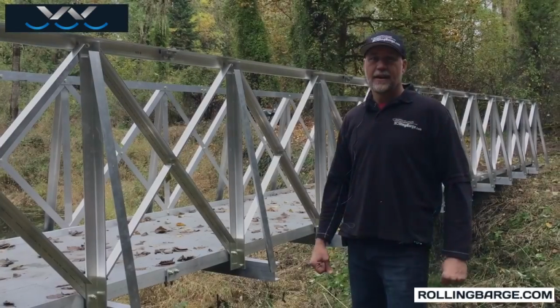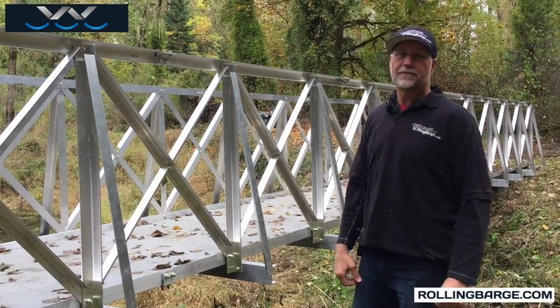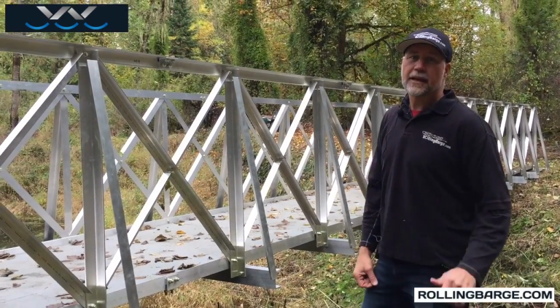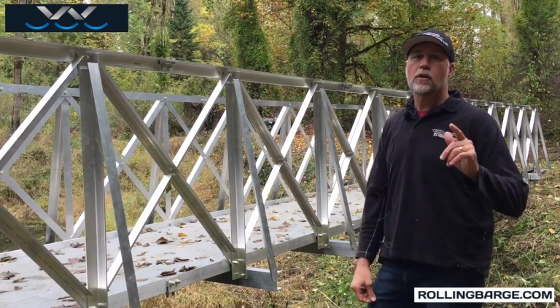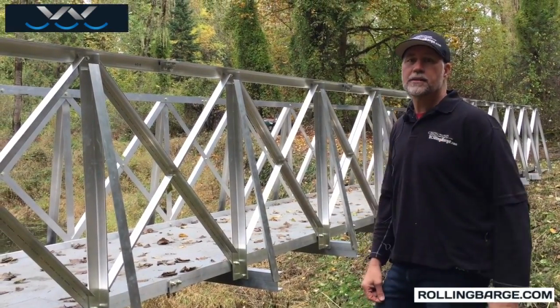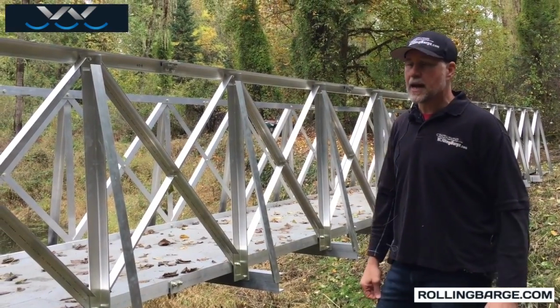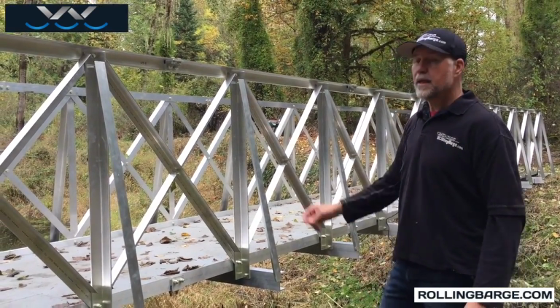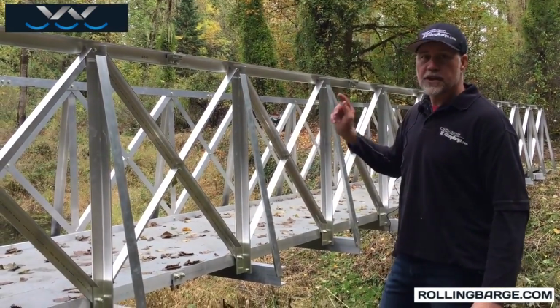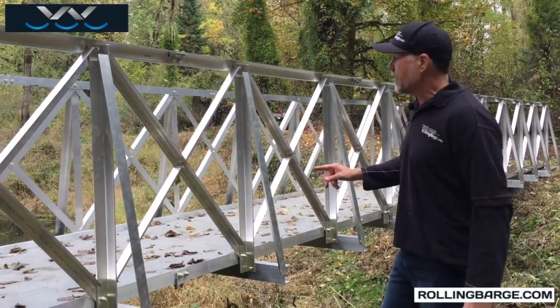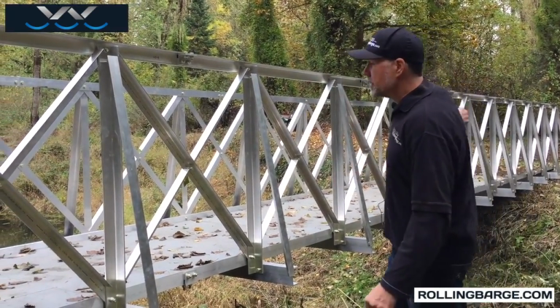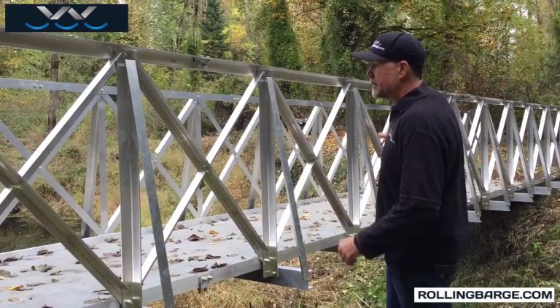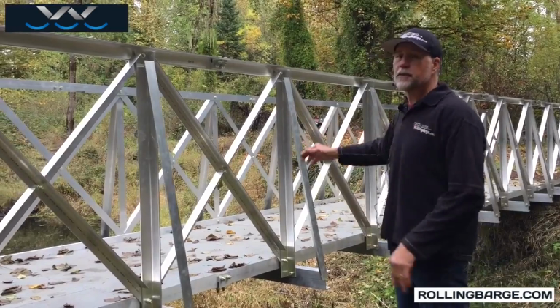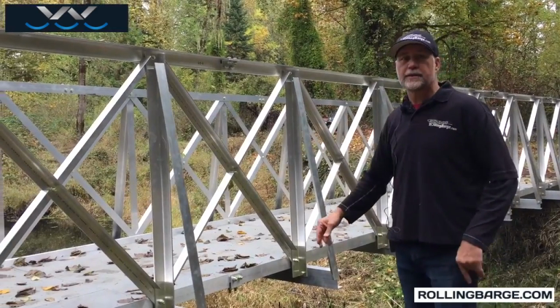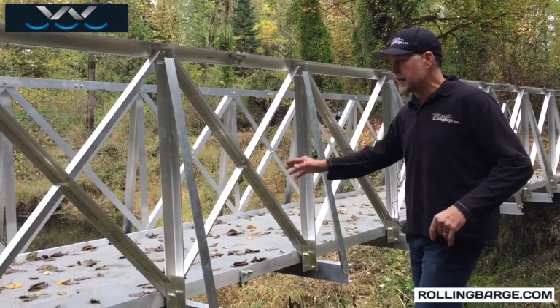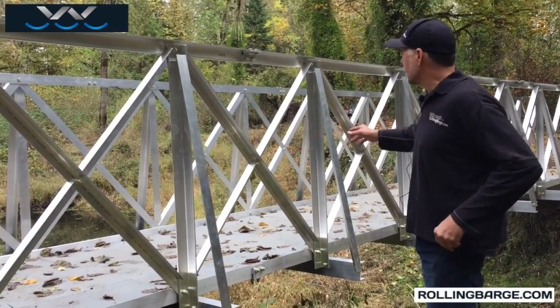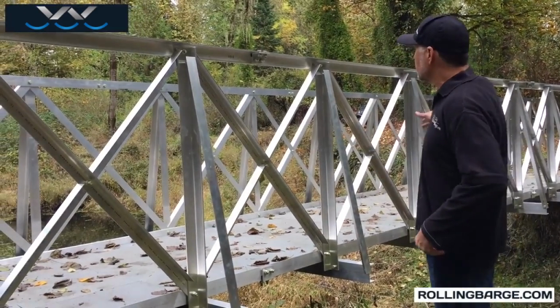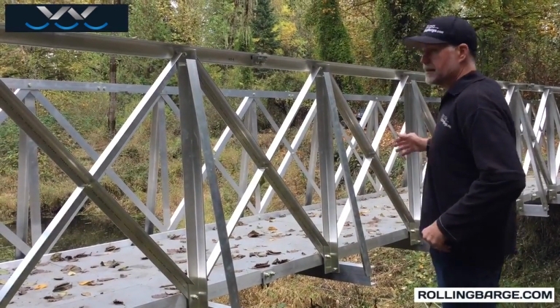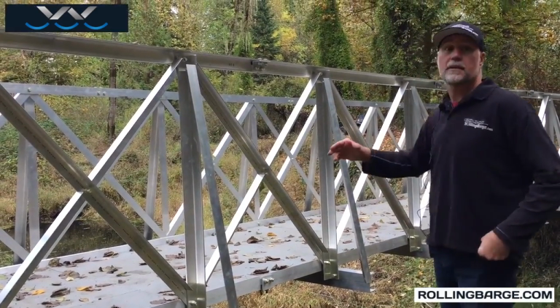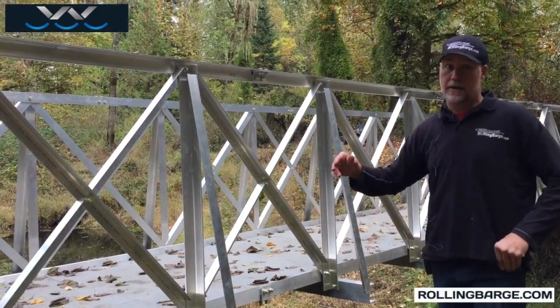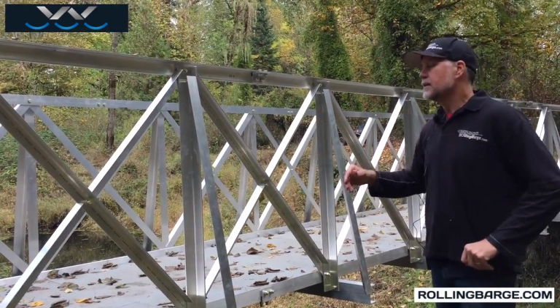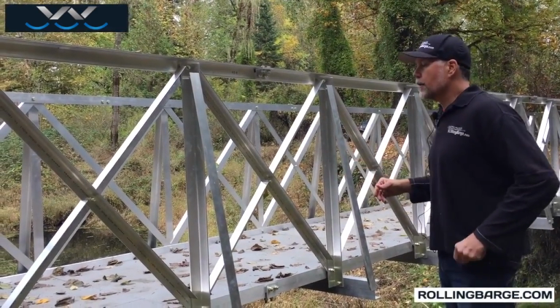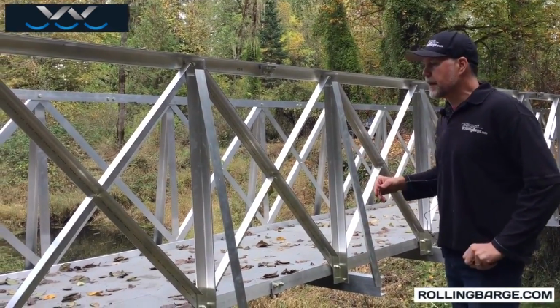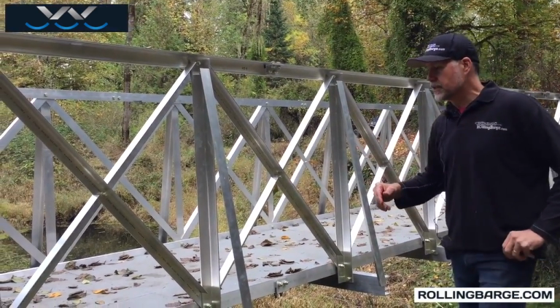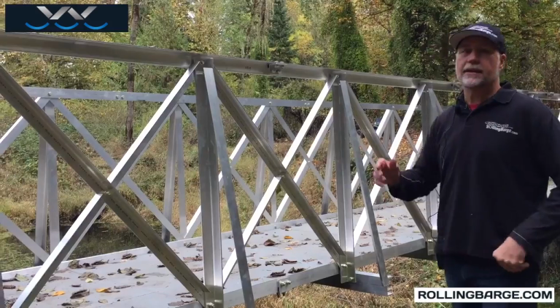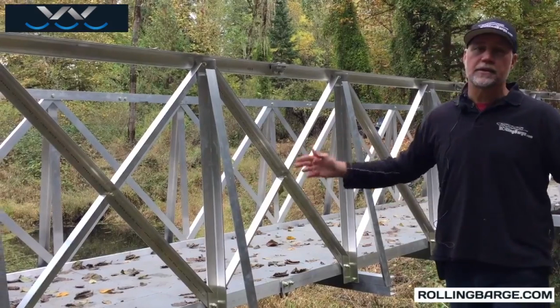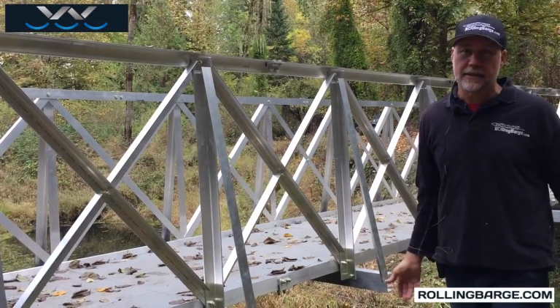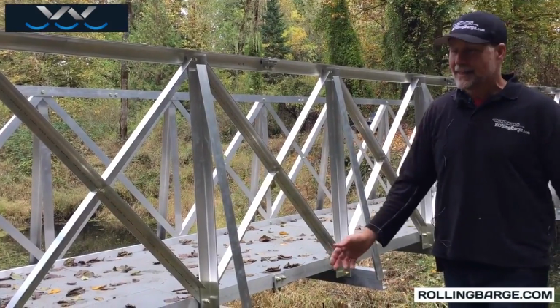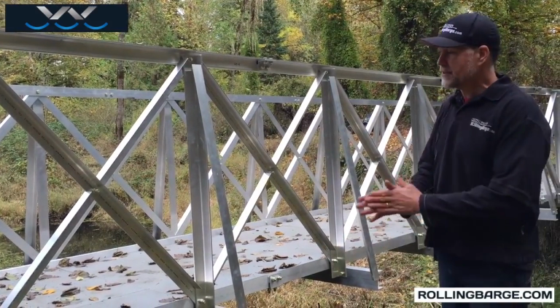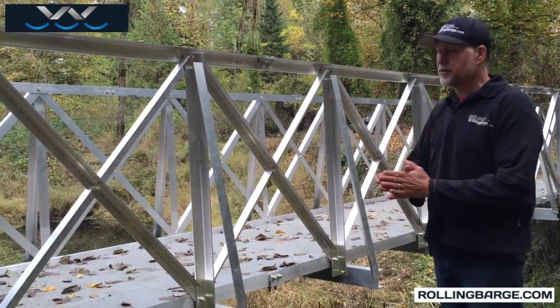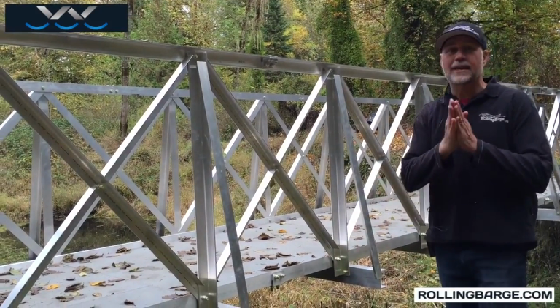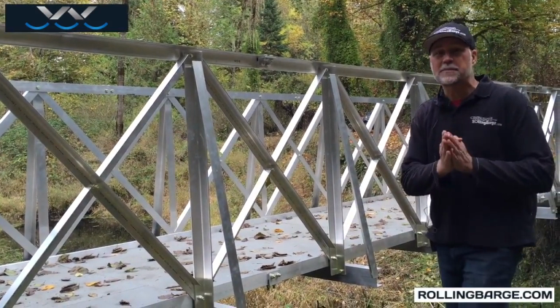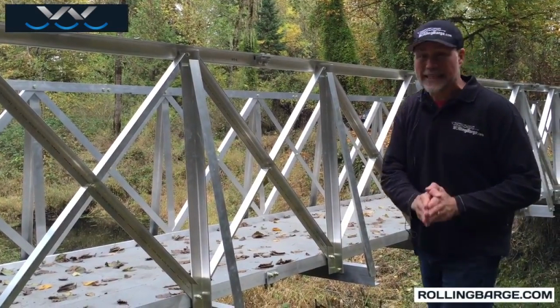Phil Kay here with rollingbarge.com. We're checking out our 48 by 6 foot bridge that we set up here in the woods out in the middle of nowhere. A big question: how do you get a bridge like this here? And the answer is simple — we got it here piece by piece.